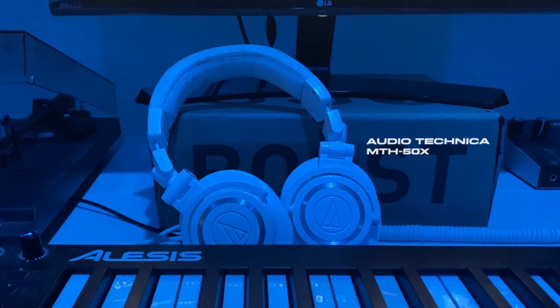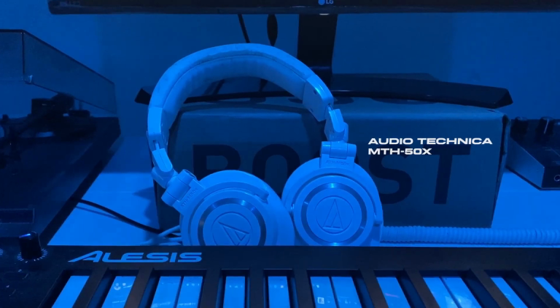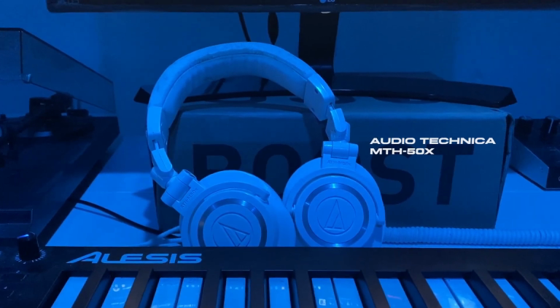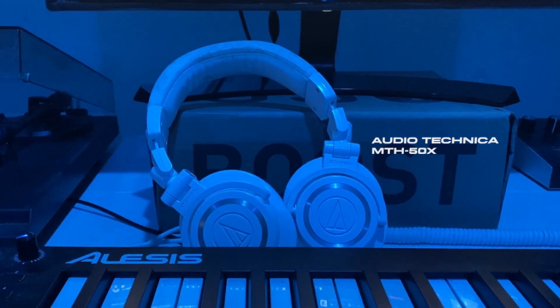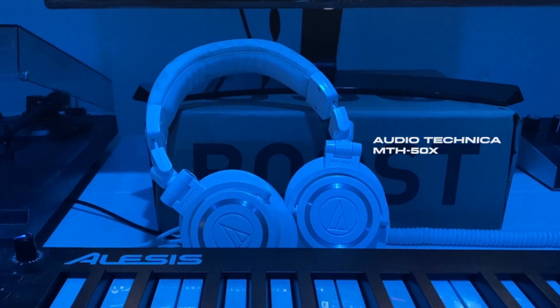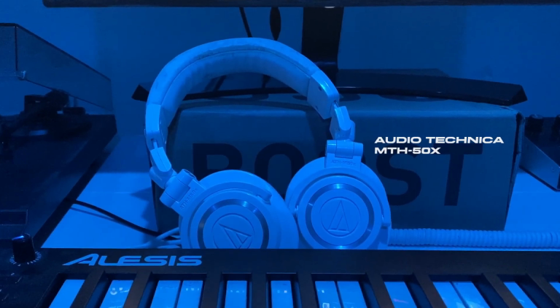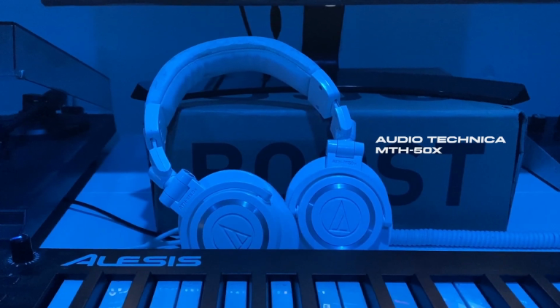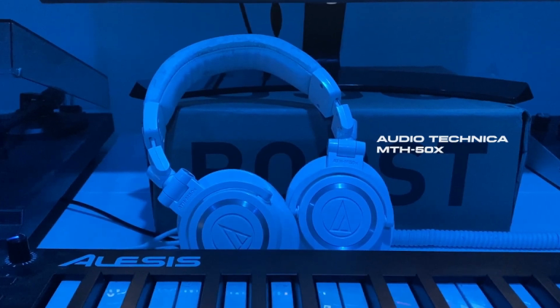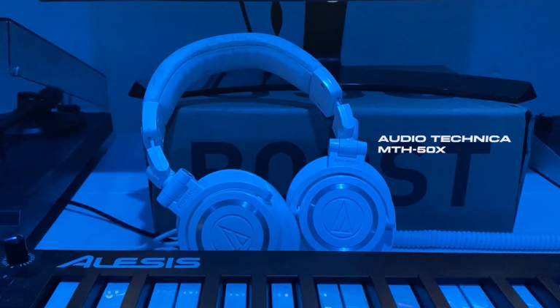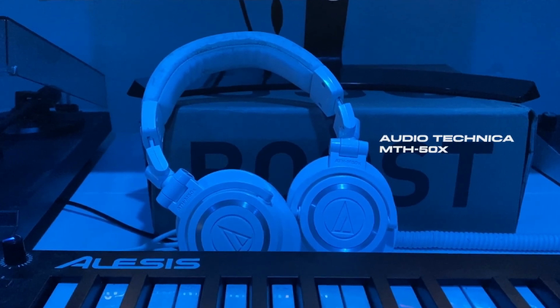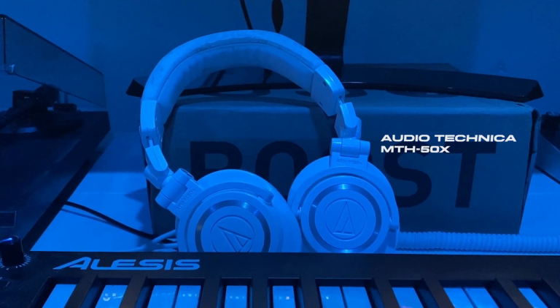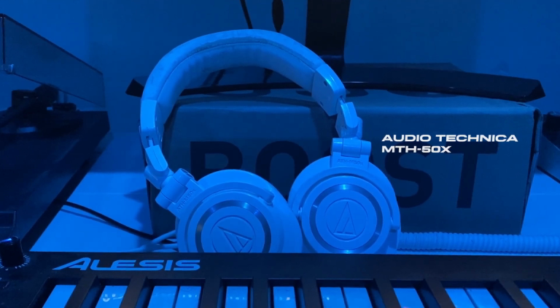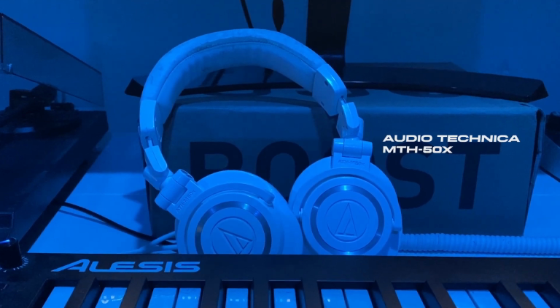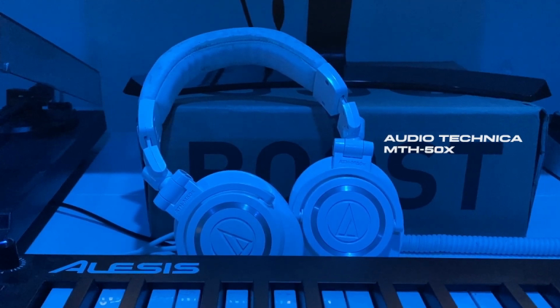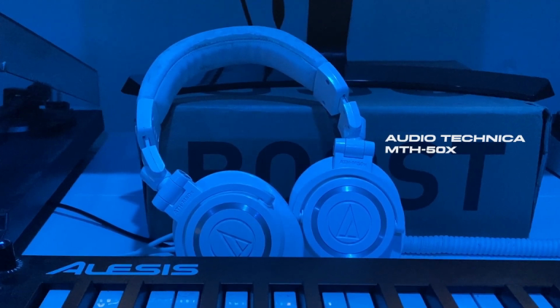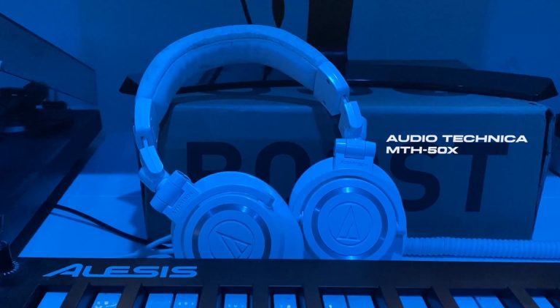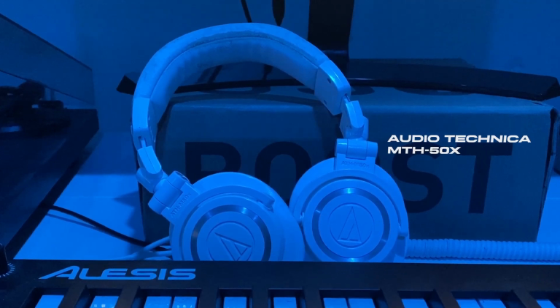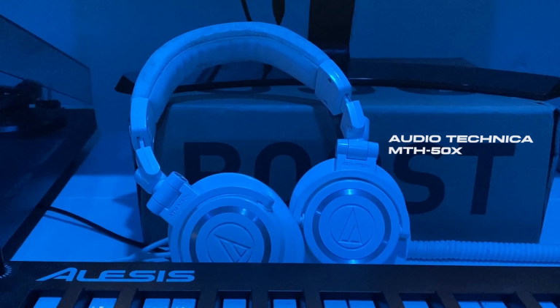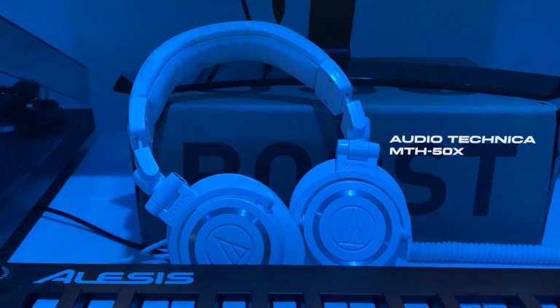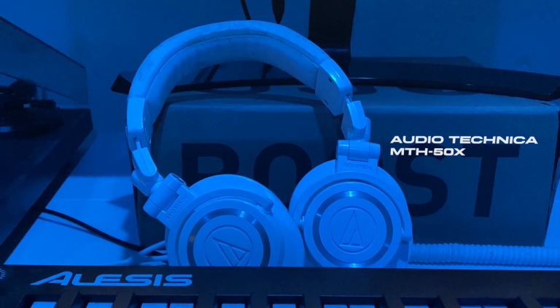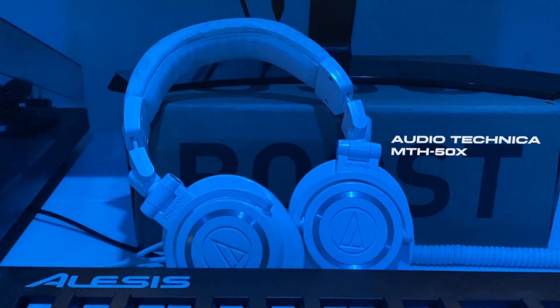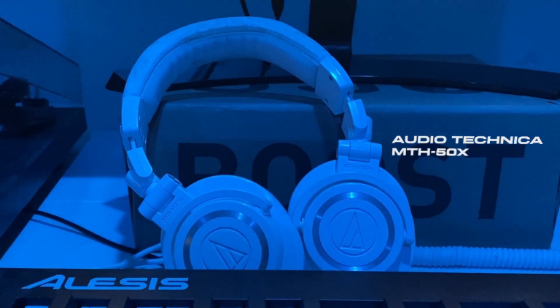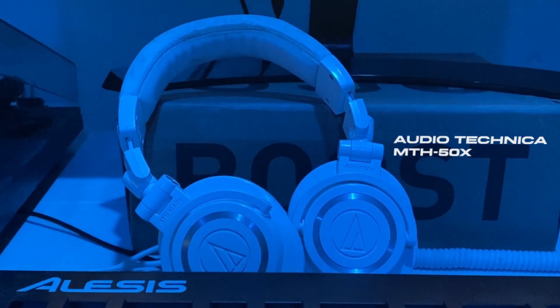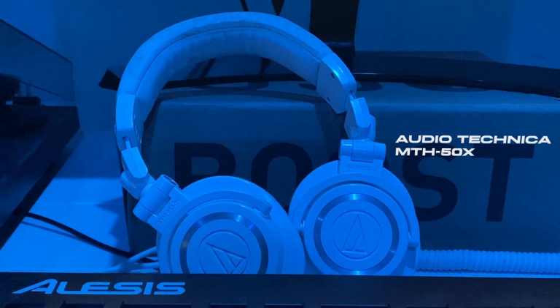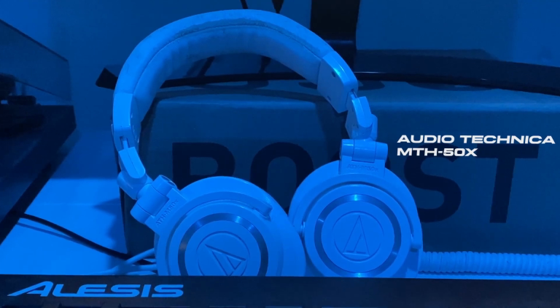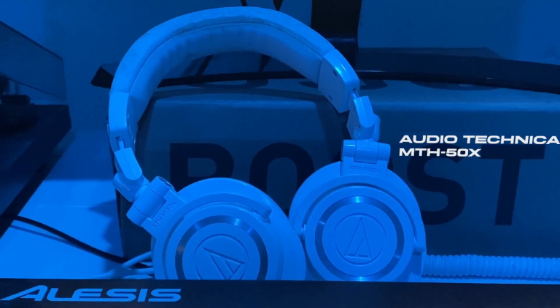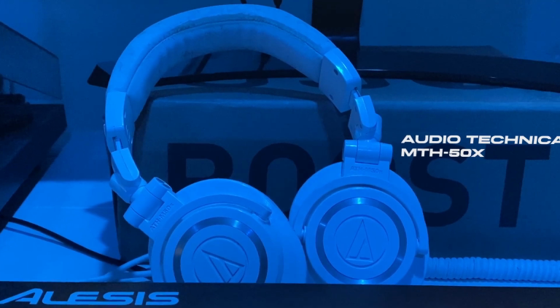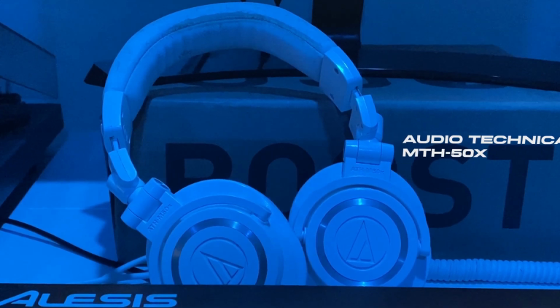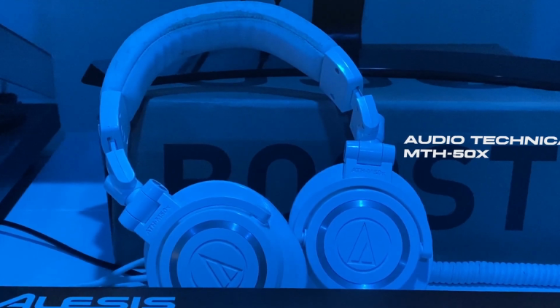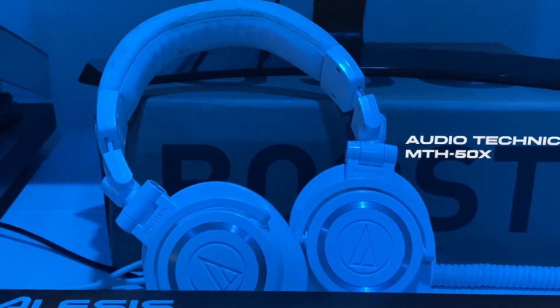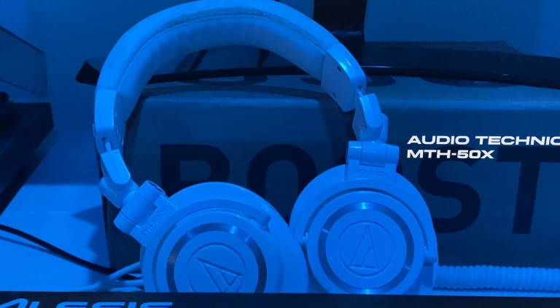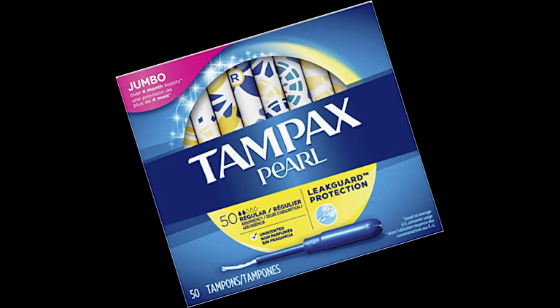That's got nothing on my Audio Technica ATH-M50Xs. Some of the best studio headphones you can buy on the market today. Period.